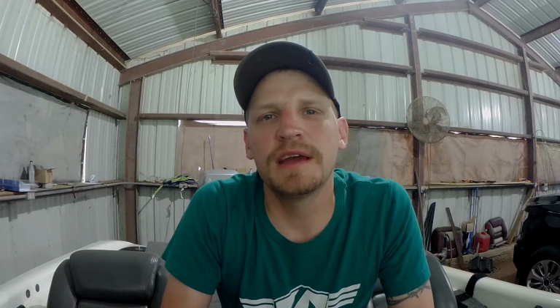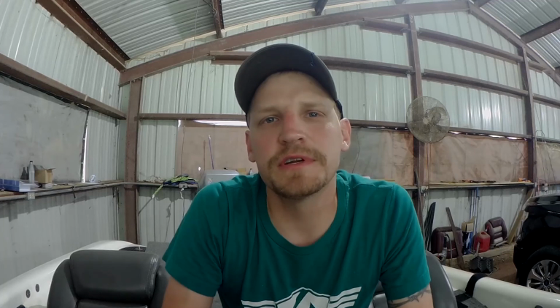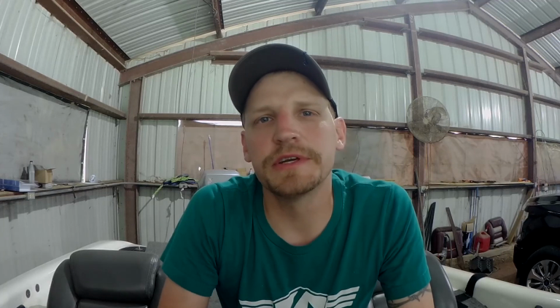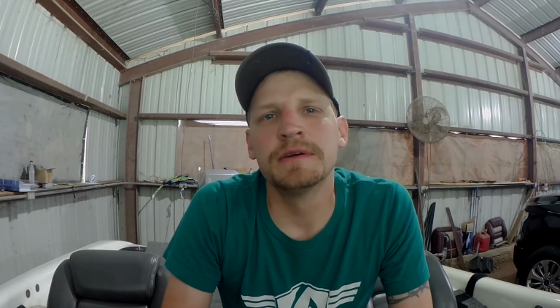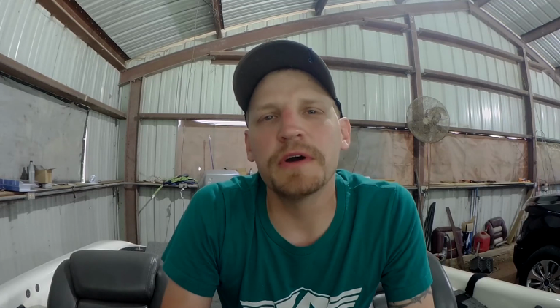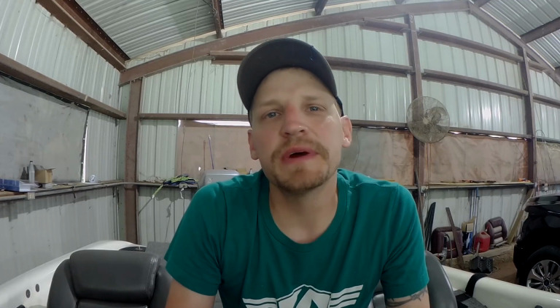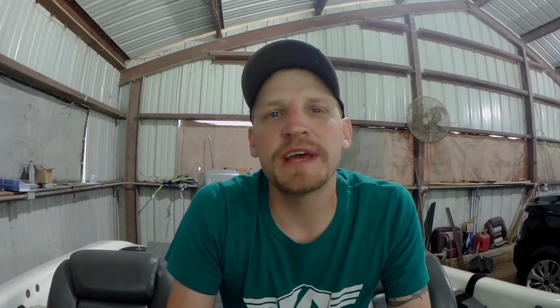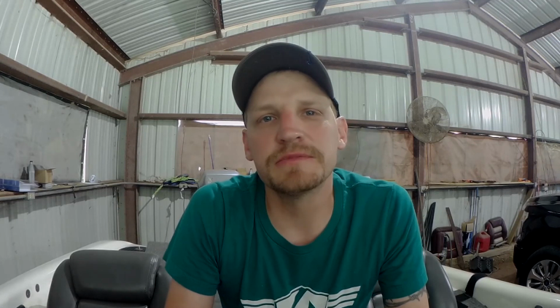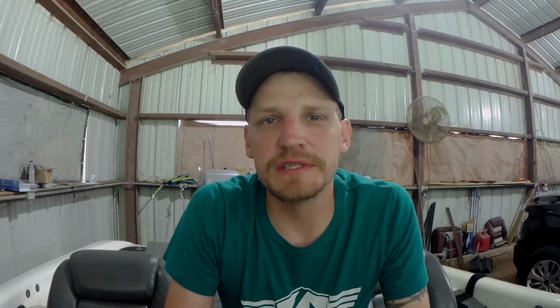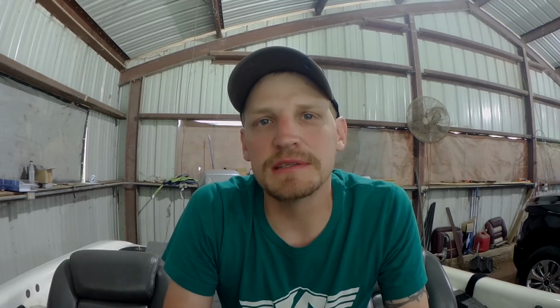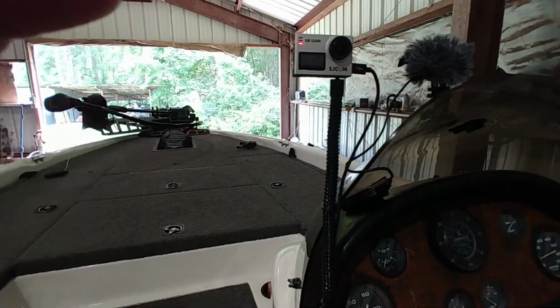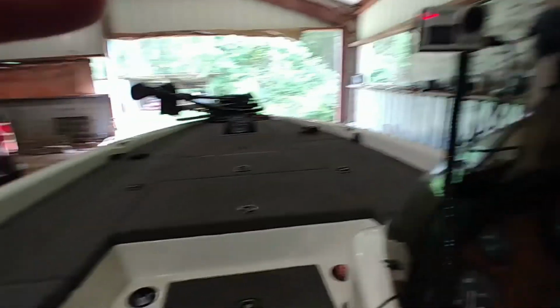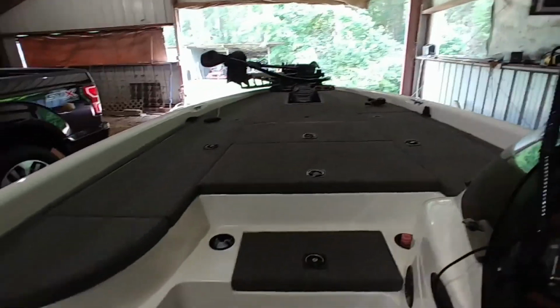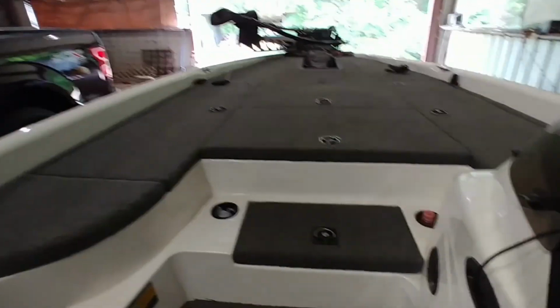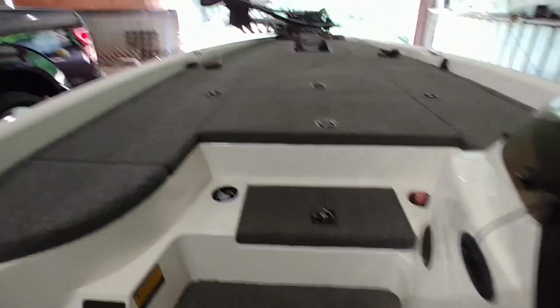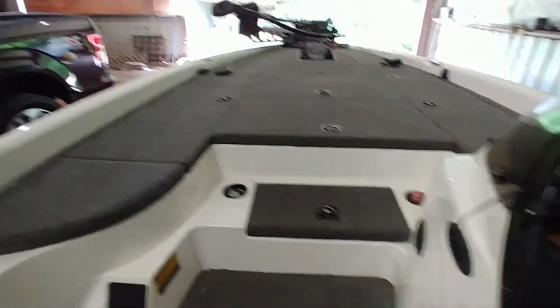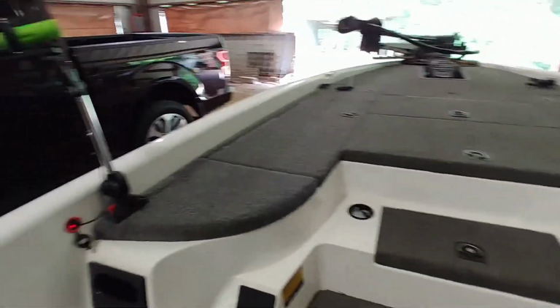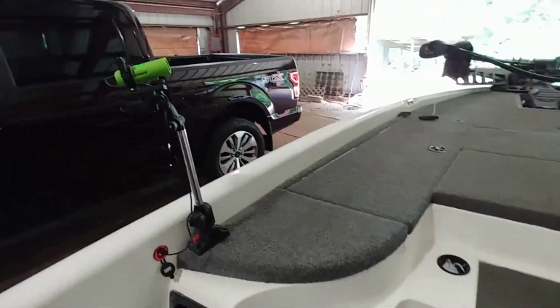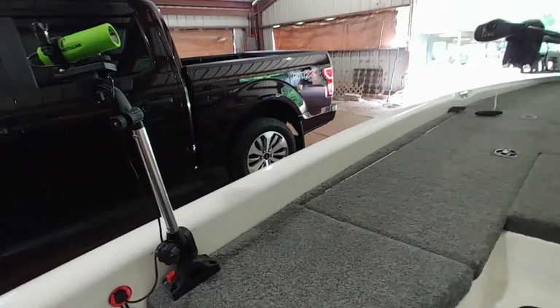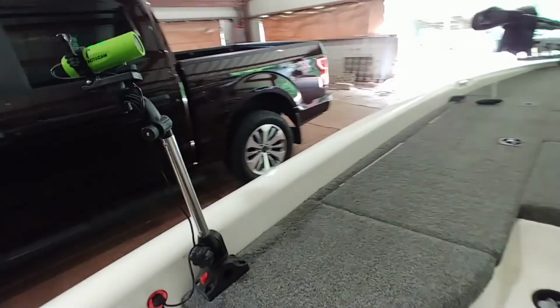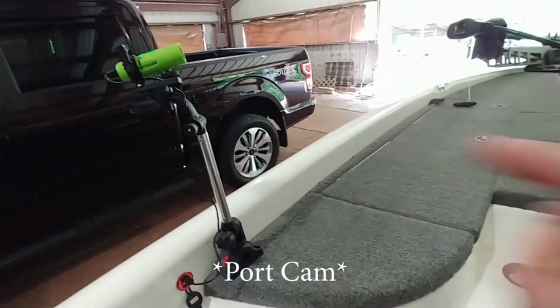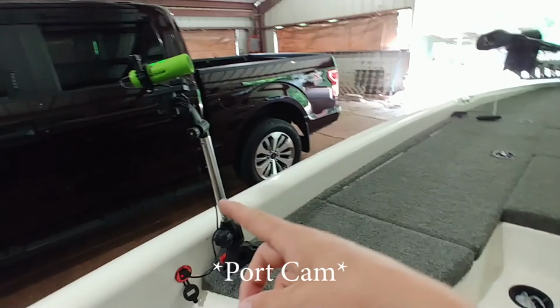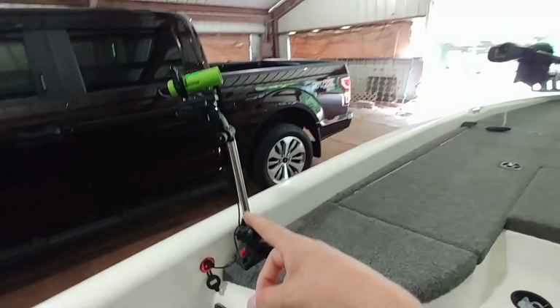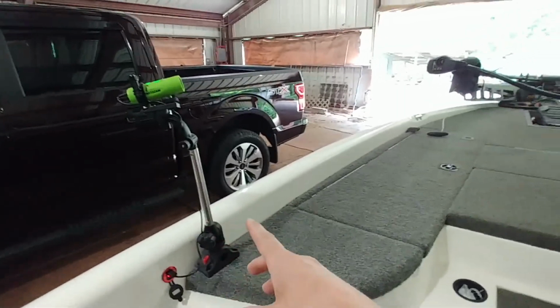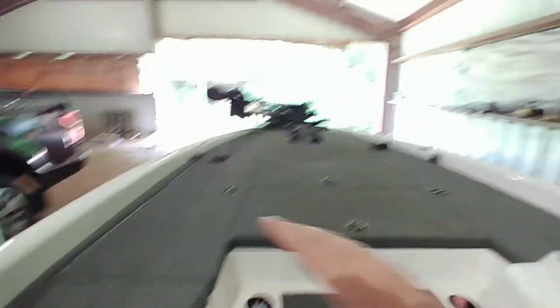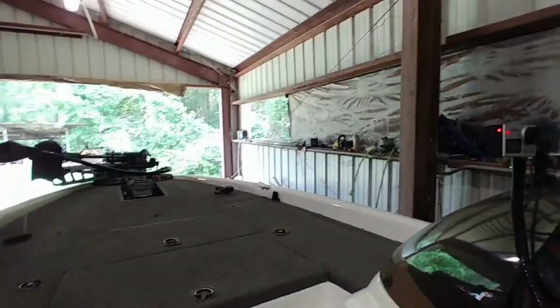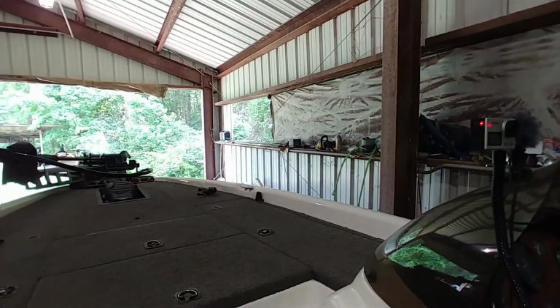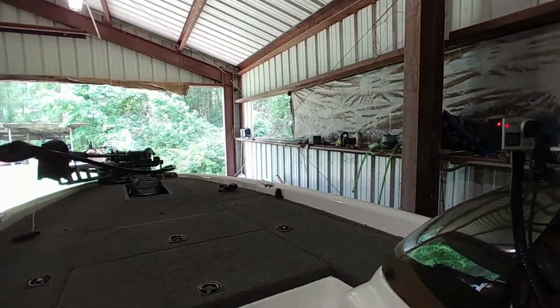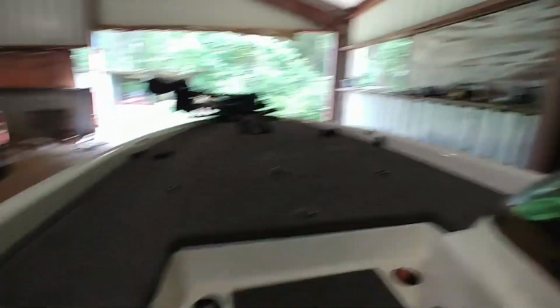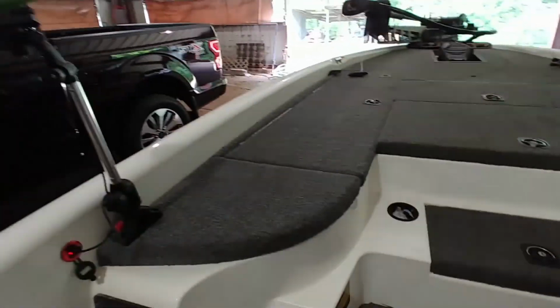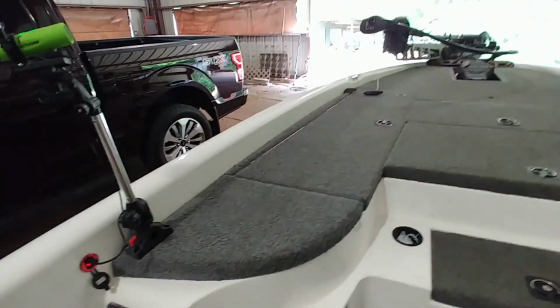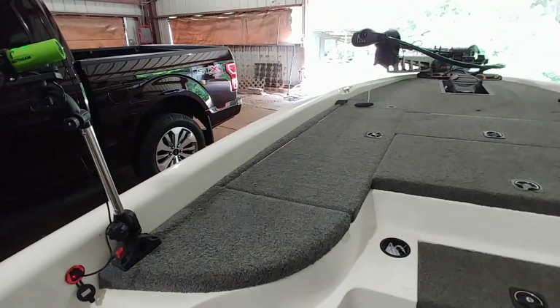Hey folks, Trent Deloach here, wanting to welcome you to my new Tackle Tip Tuesday series. What I want to show you is my setups for the Tacticams. This is the starboard cam and it shows what's going on out that side of the boat, and here's a couple of clips.